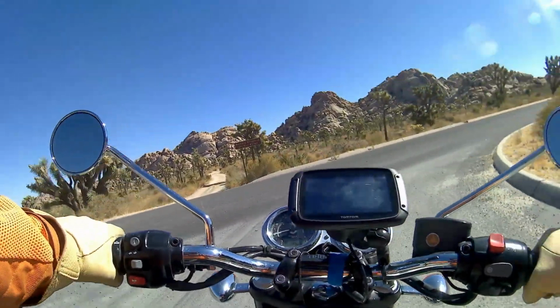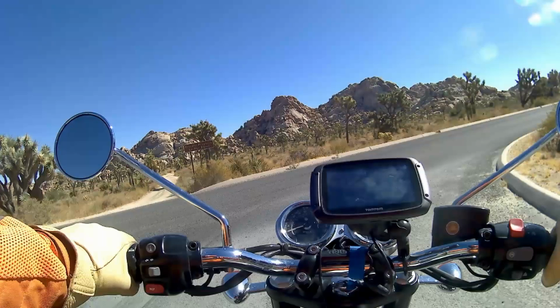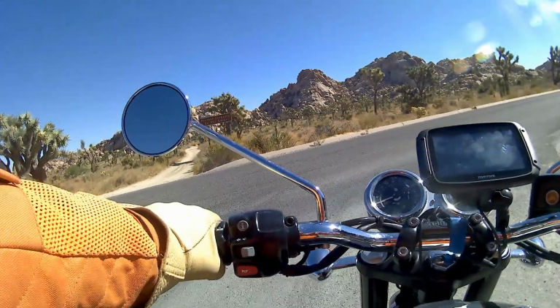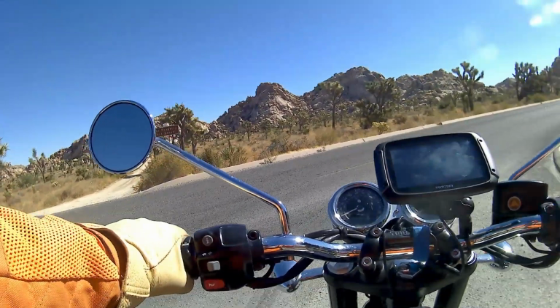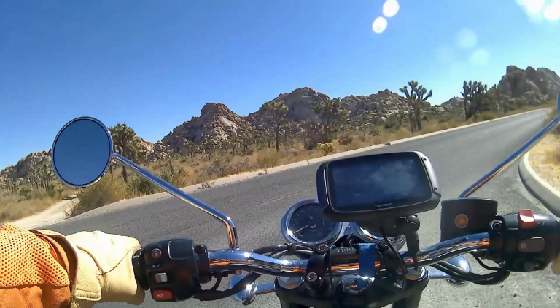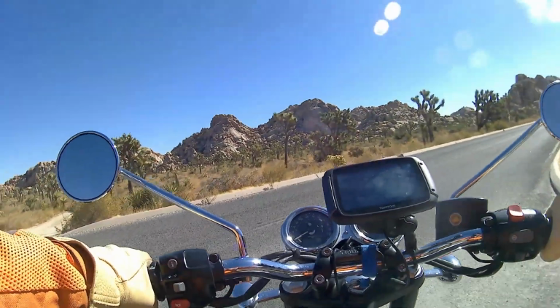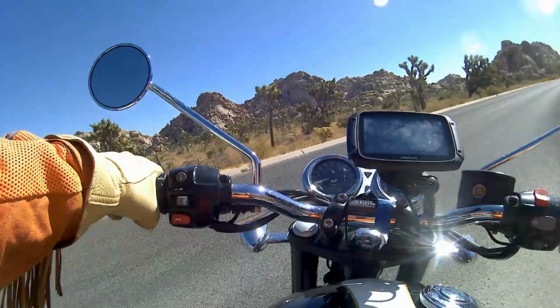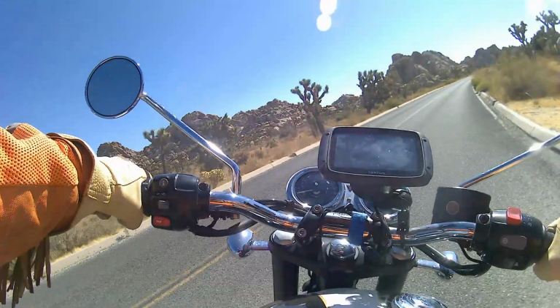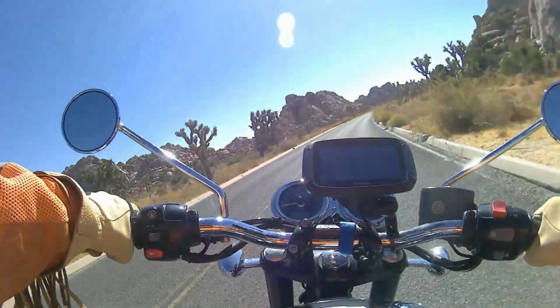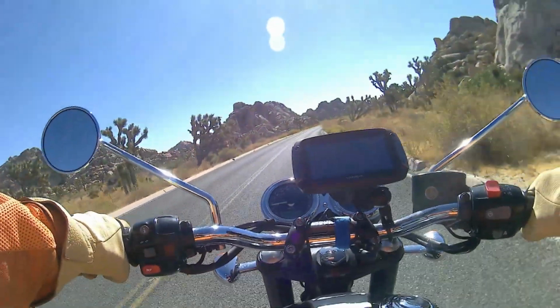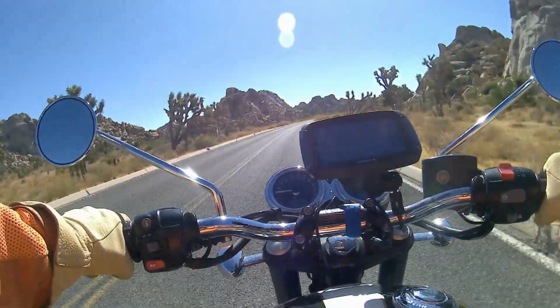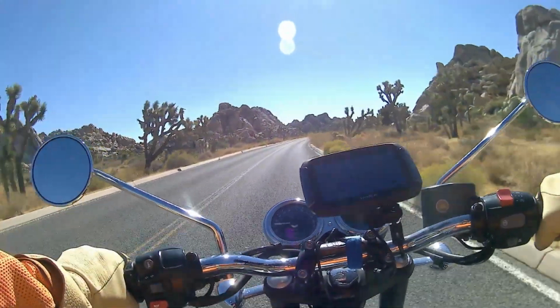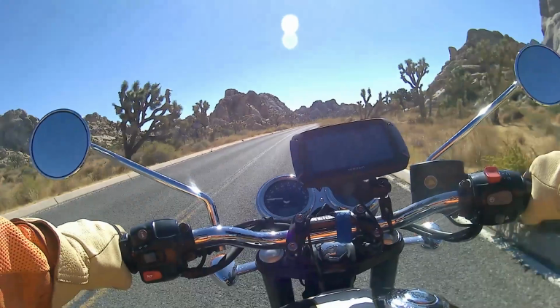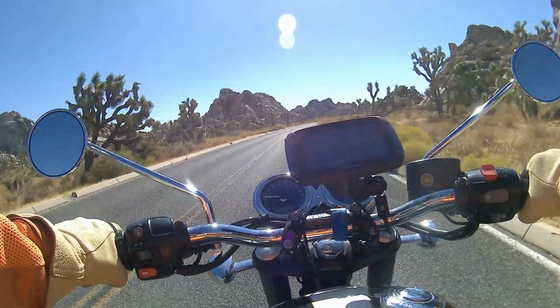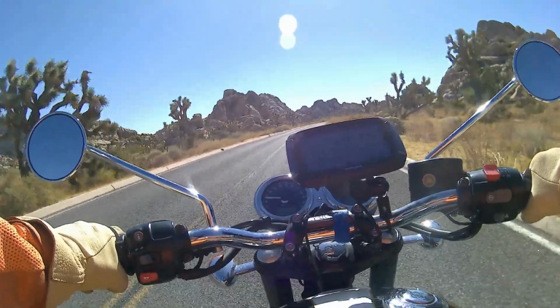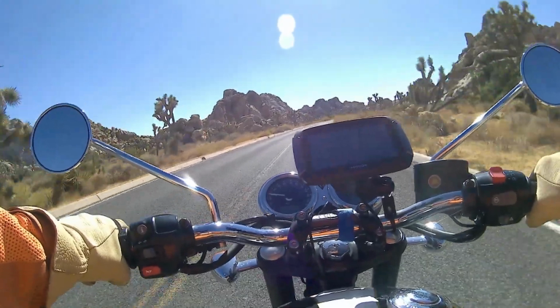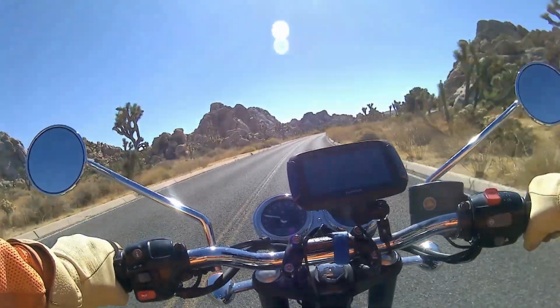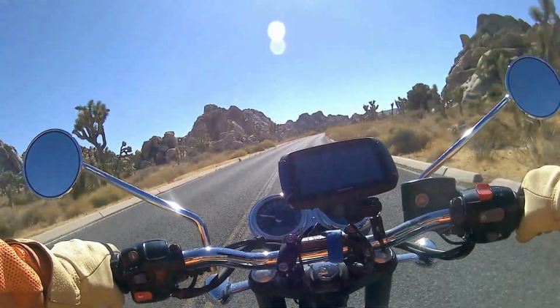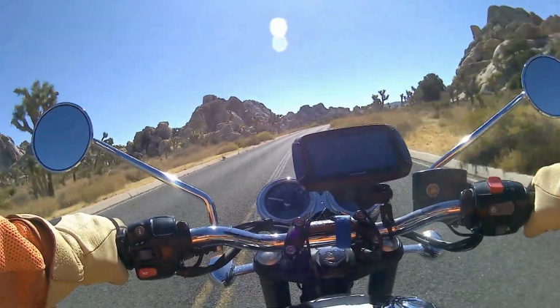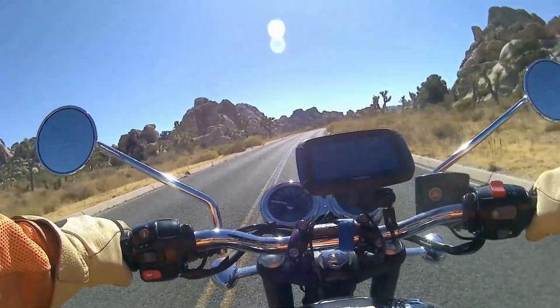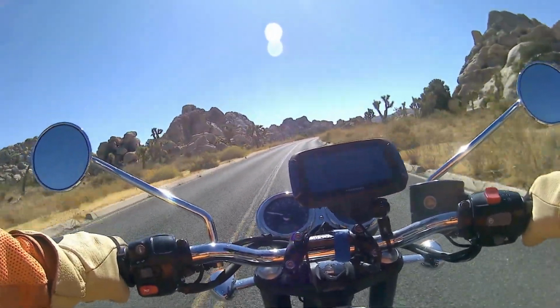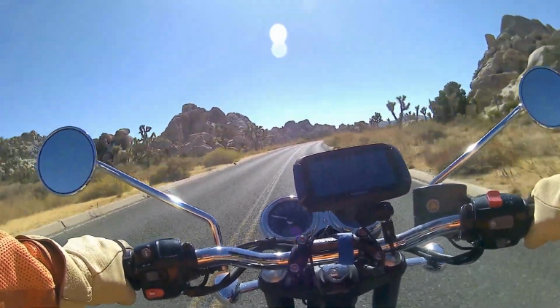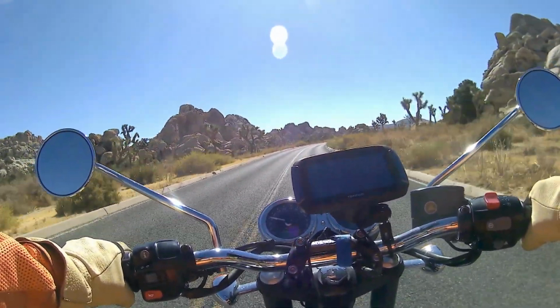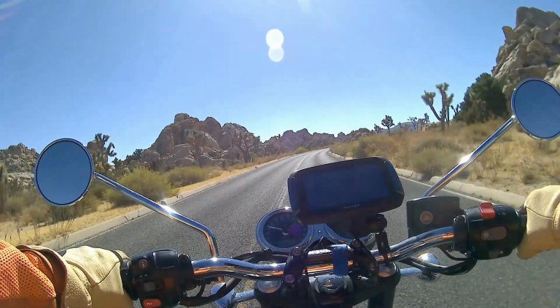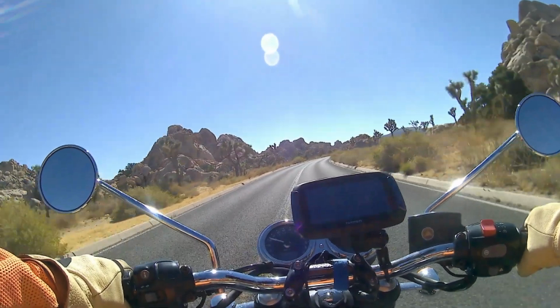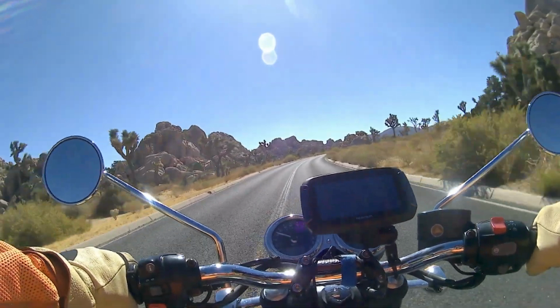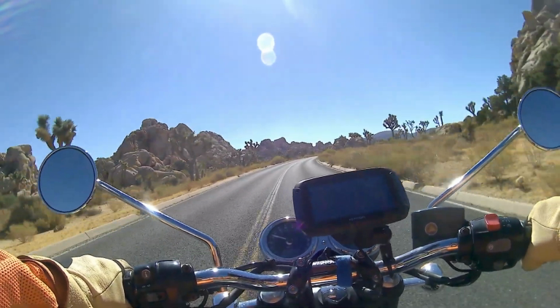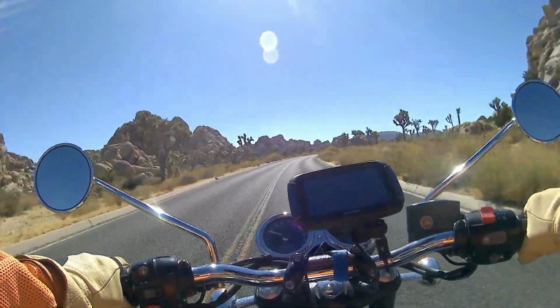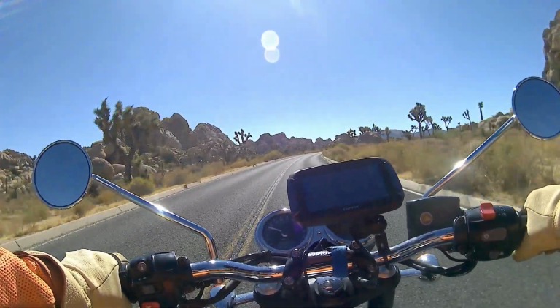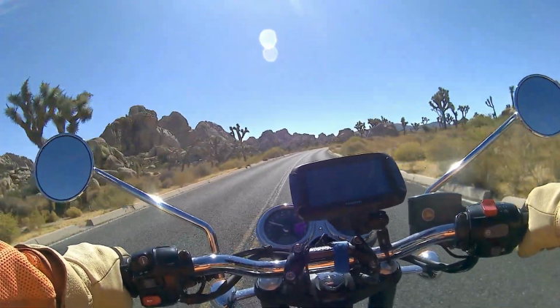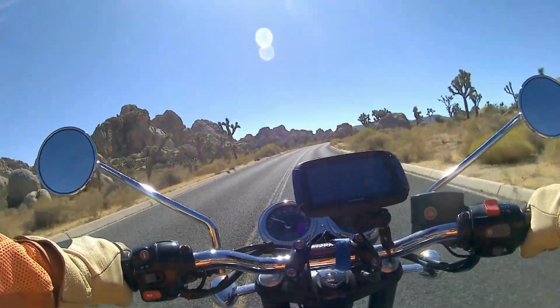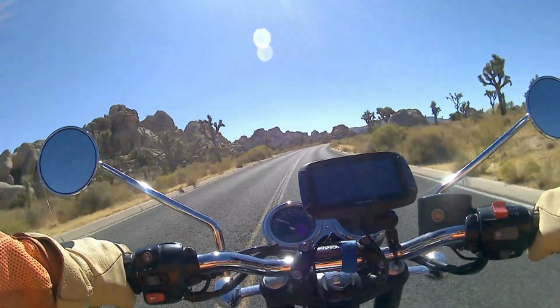Joshua Tree is really marked out by these incredible rock formations and of course the Joshua trees, which are in the yucca family. It really is a spectacular place.